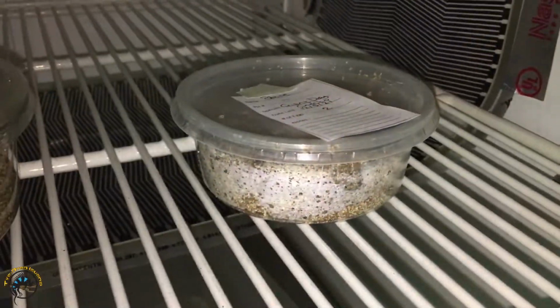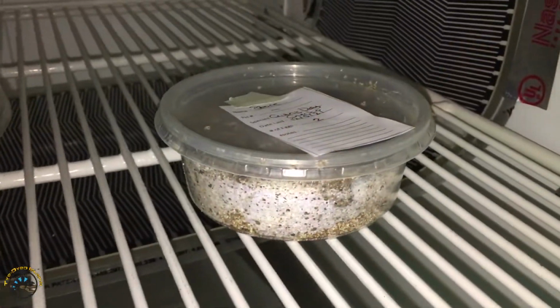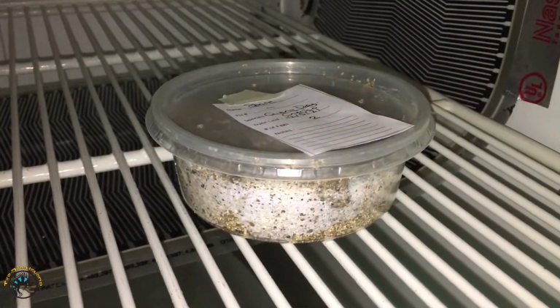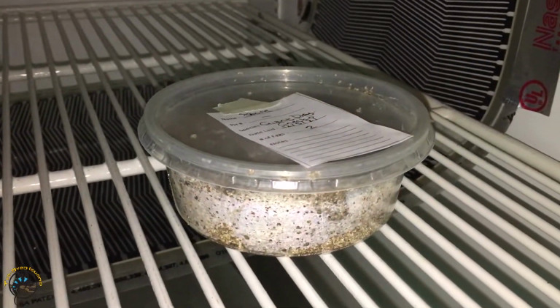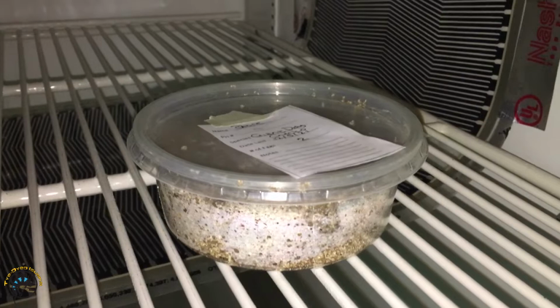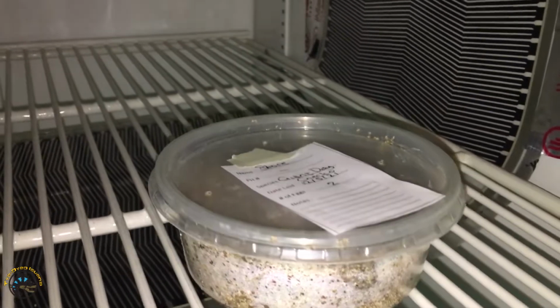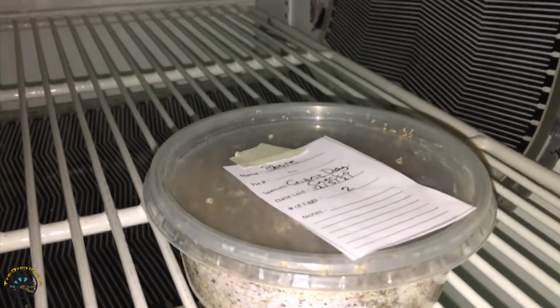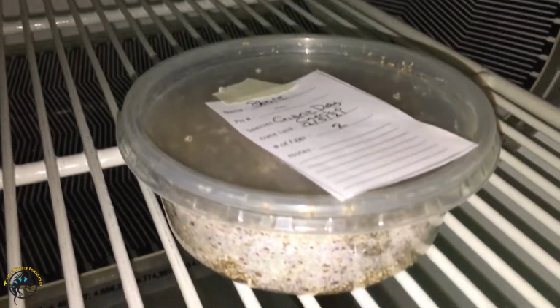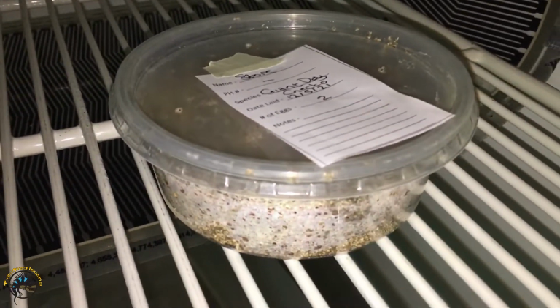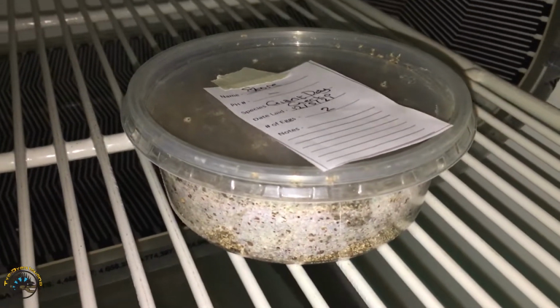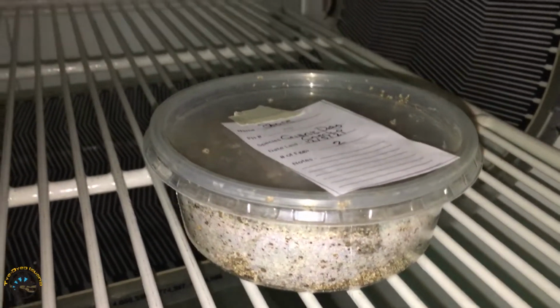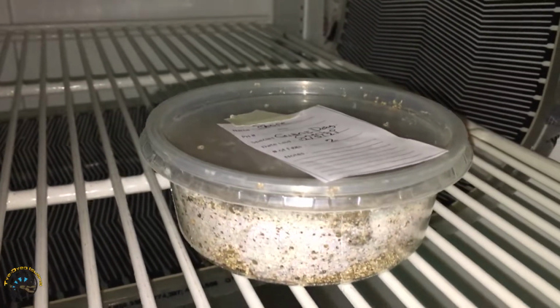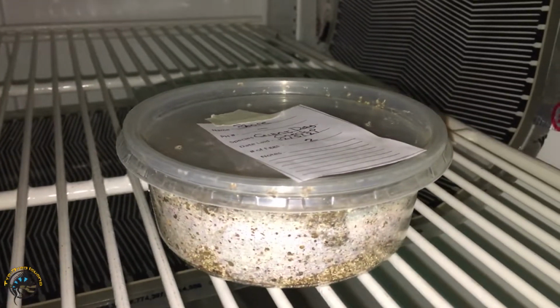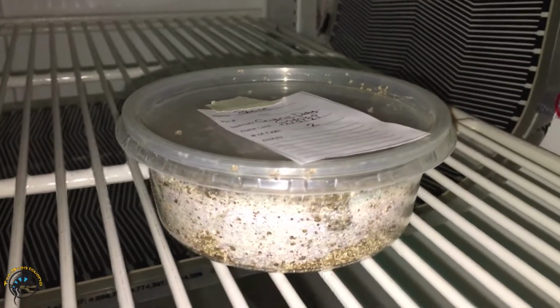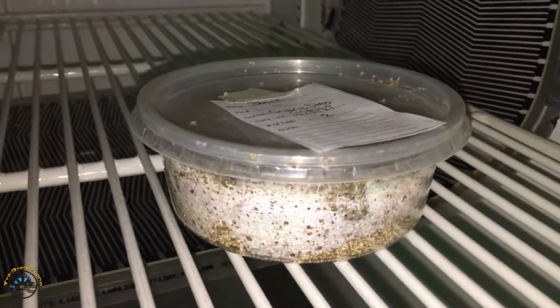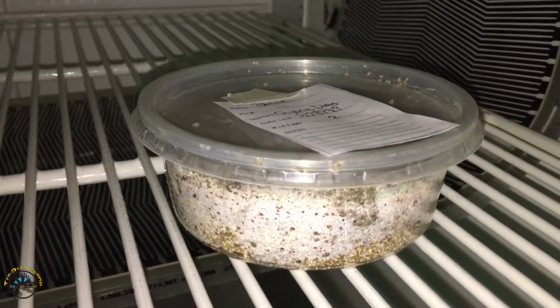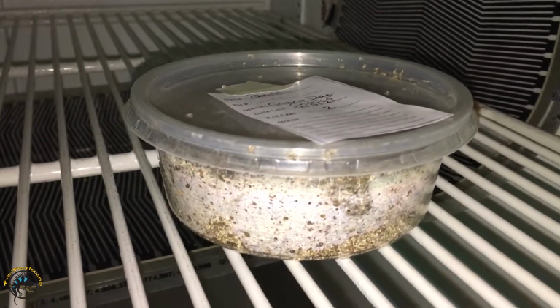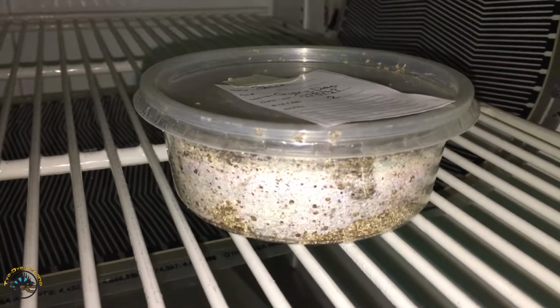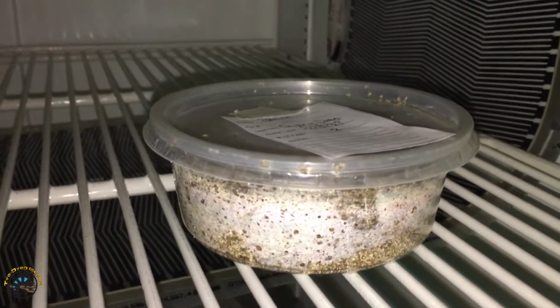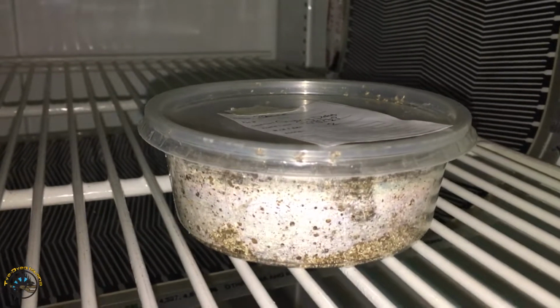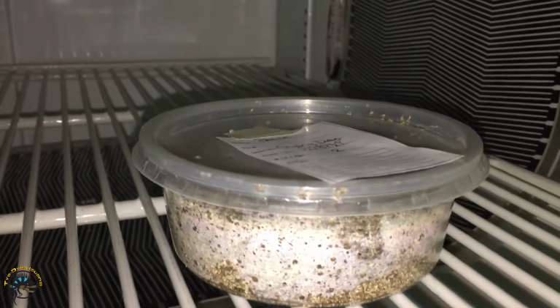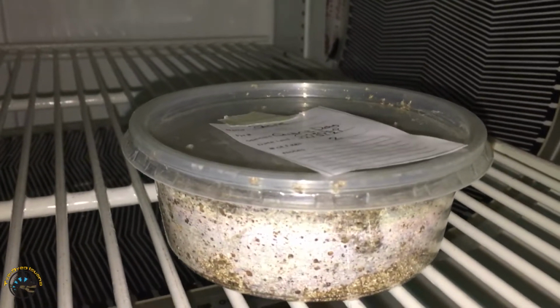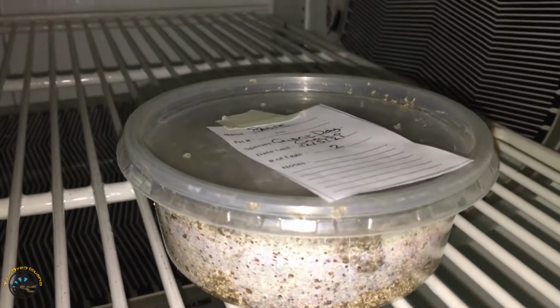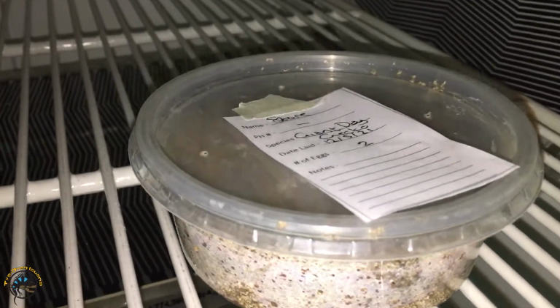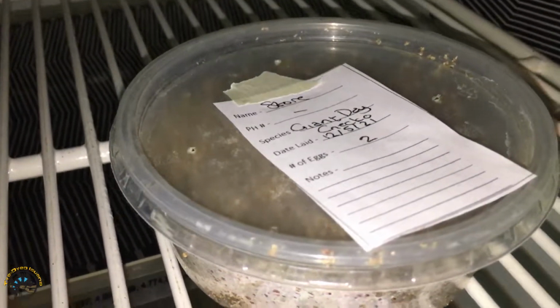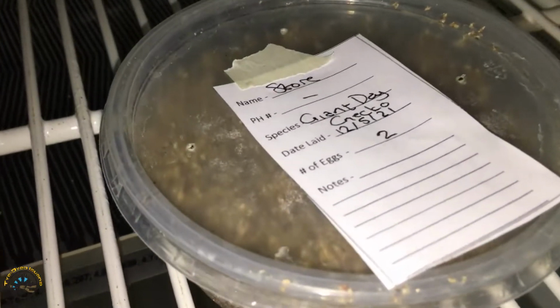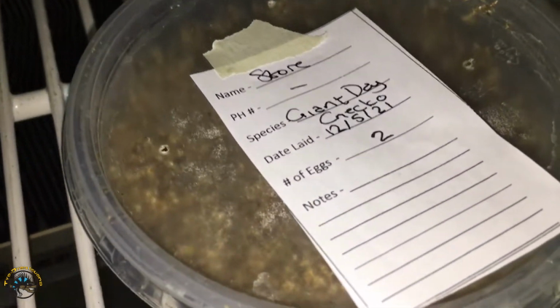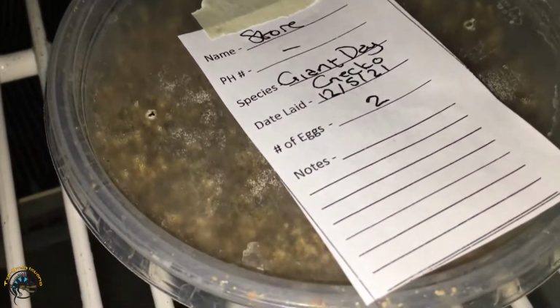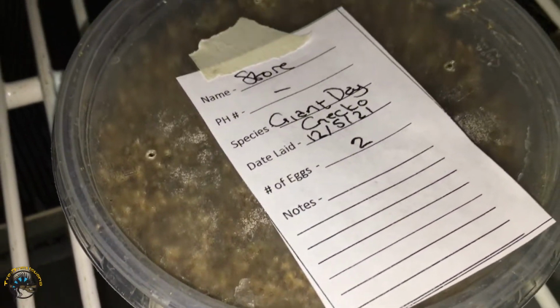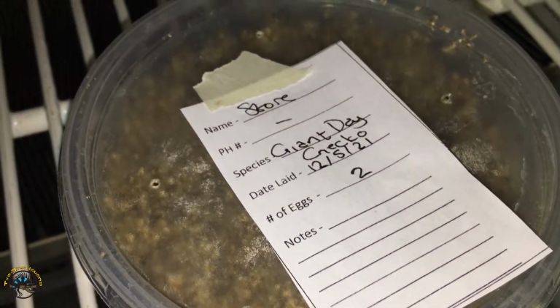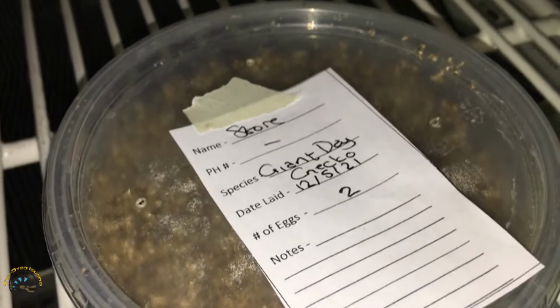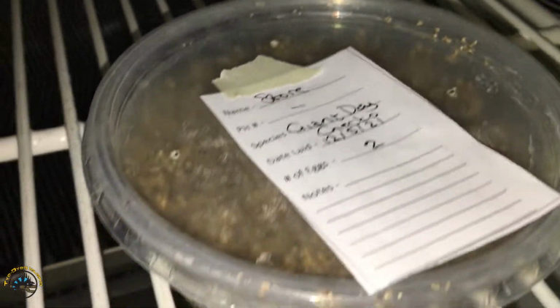So now they're in the incubator where they will cook for about 60 days, and hopefully in 60 days we'll have two little baby giant day geckos running around.